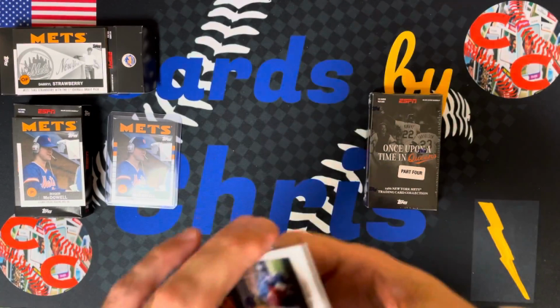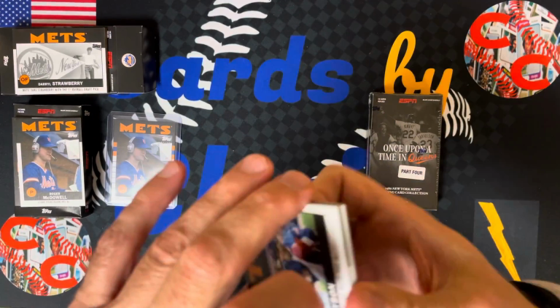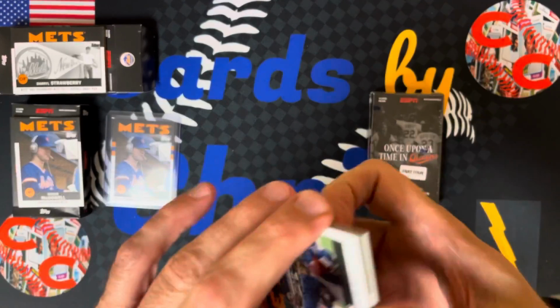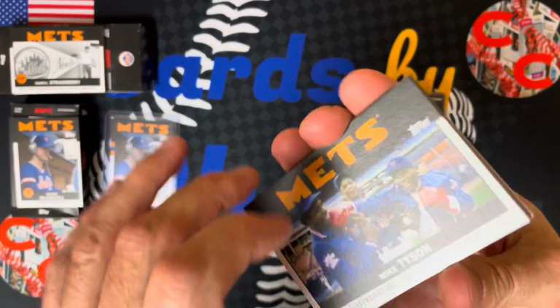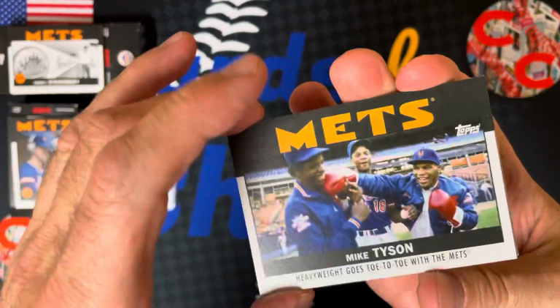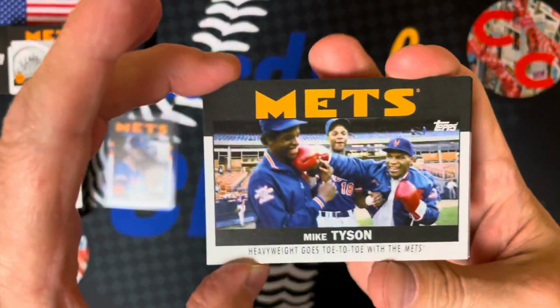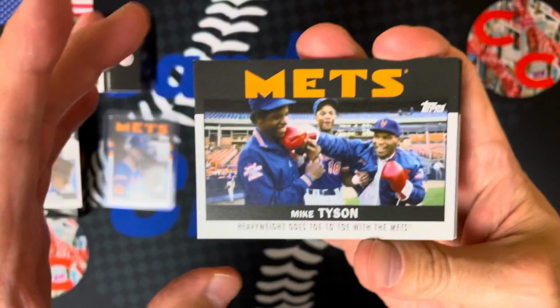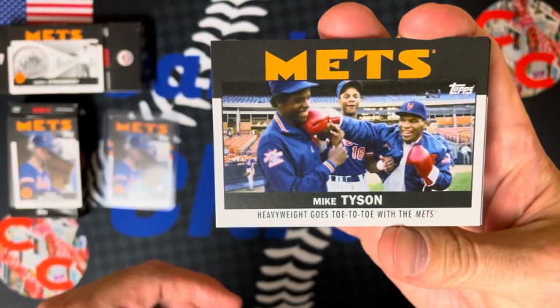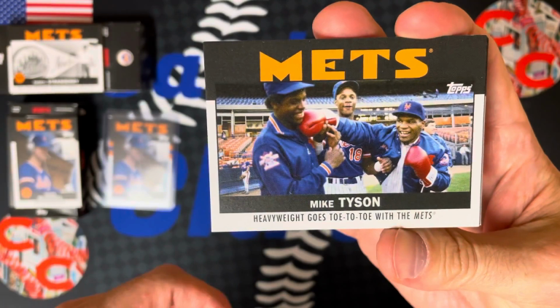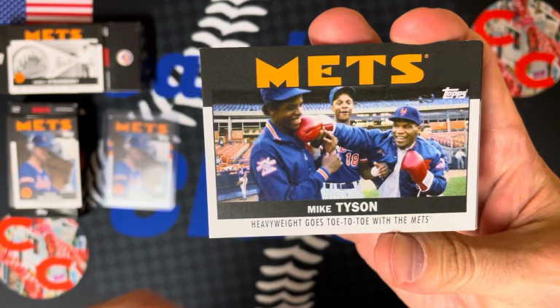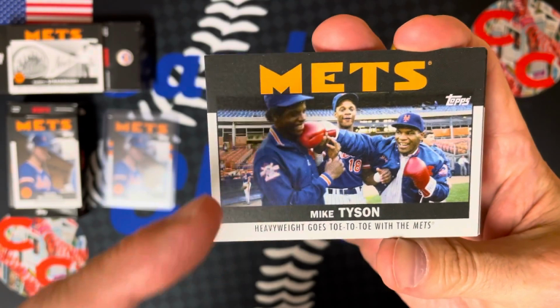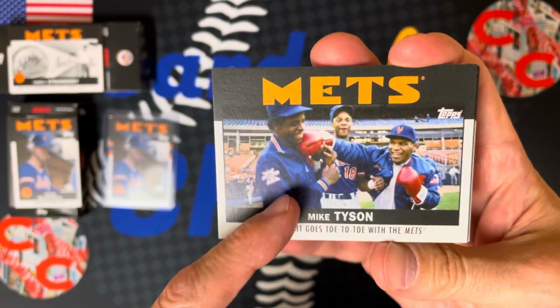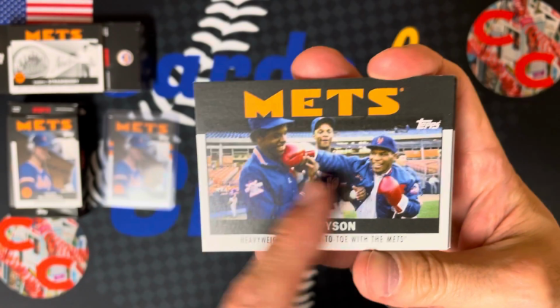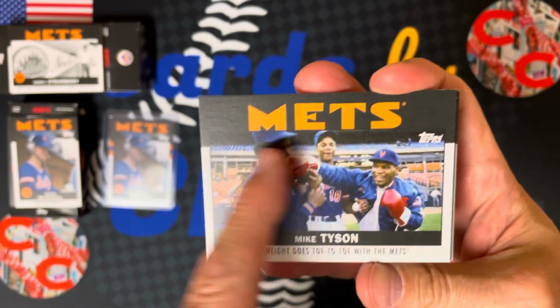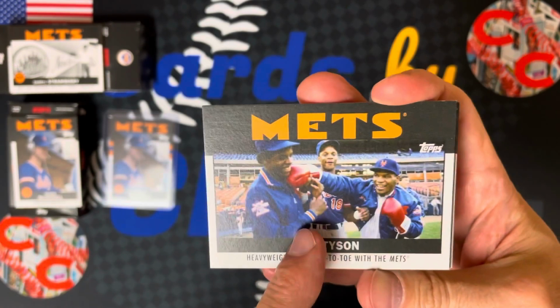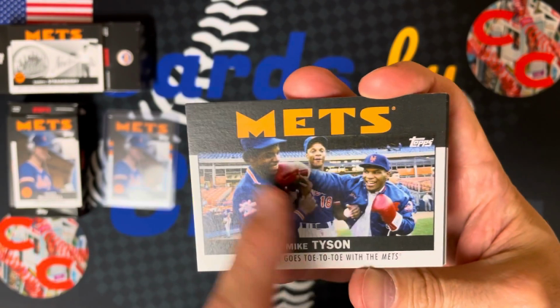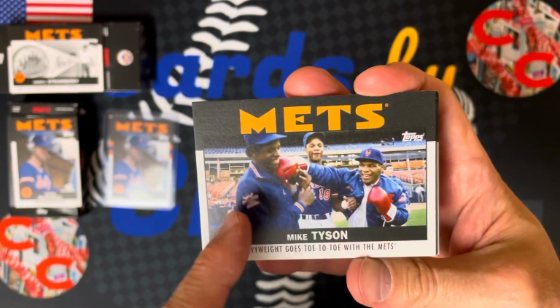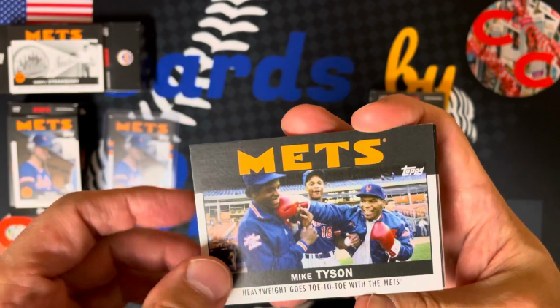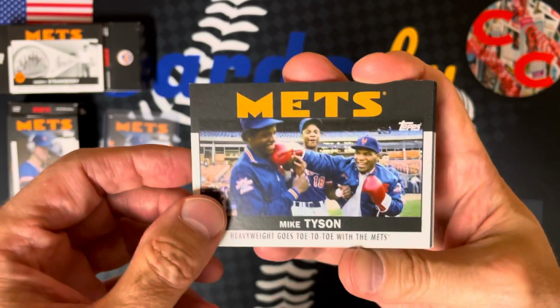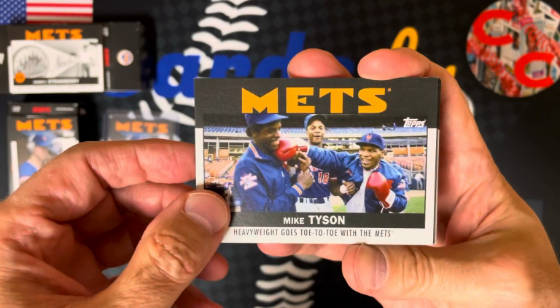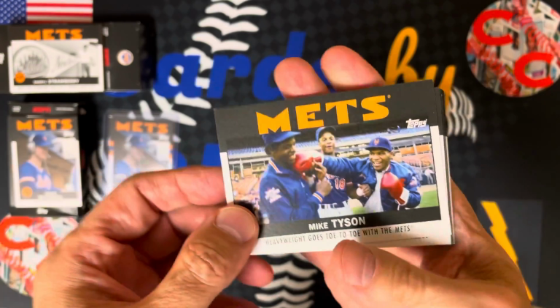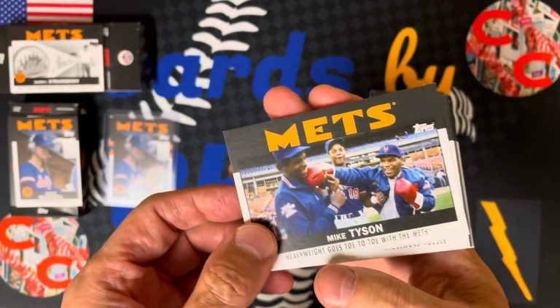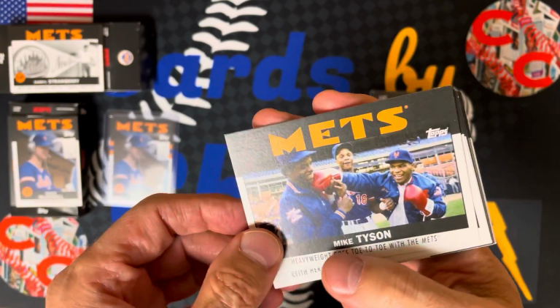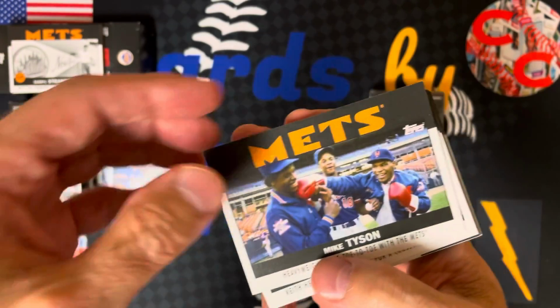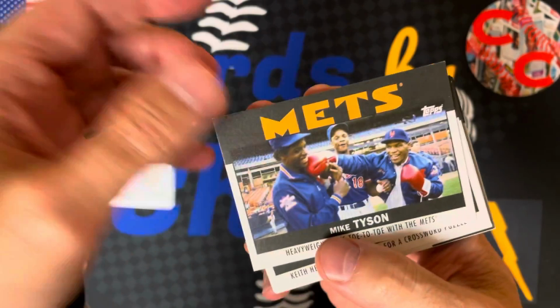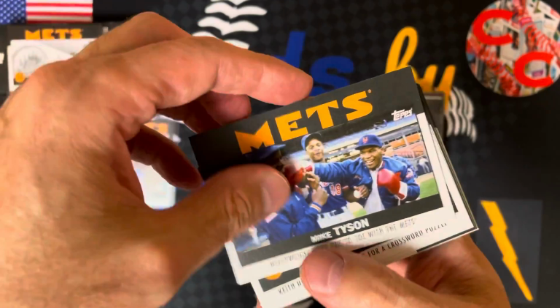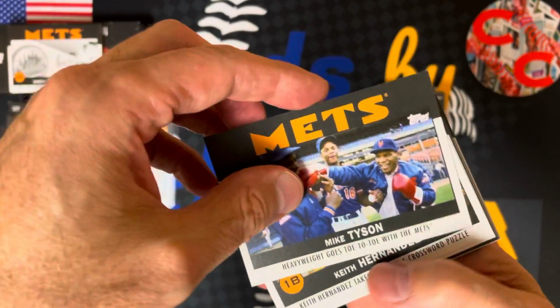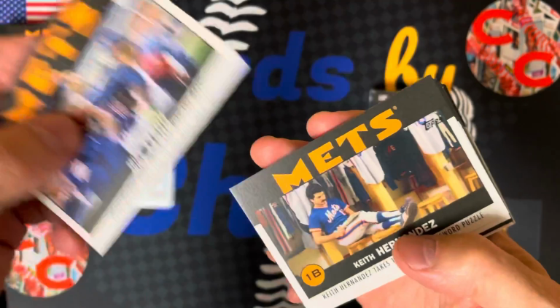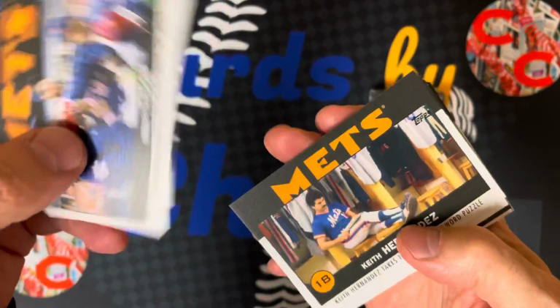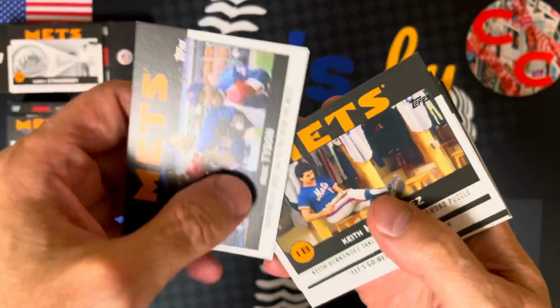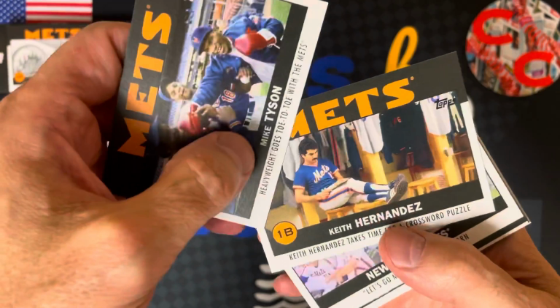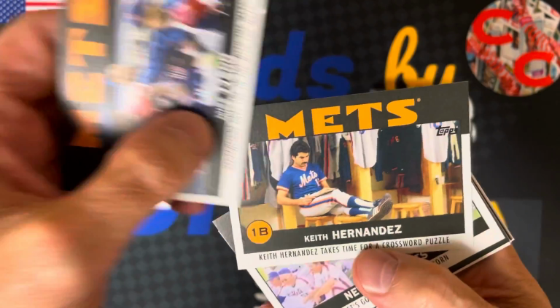Tyson — heavyweight goes toe to toe with the best. I actually have this picture autographed by all three of them, which is really cool. One of my favorite pieces of memorabilia. Mike Tyson came to camp.